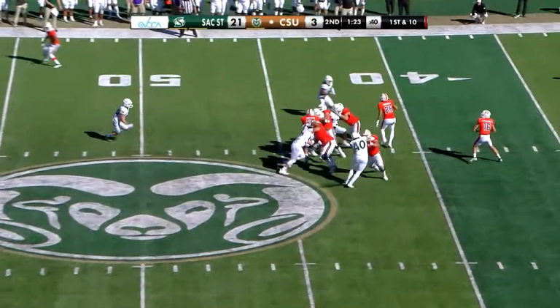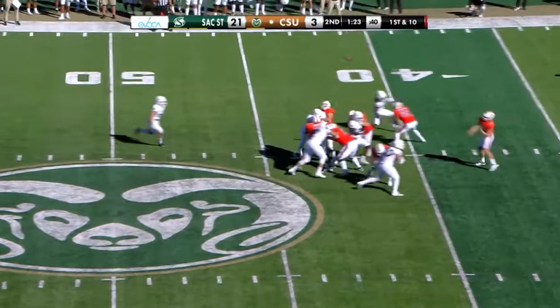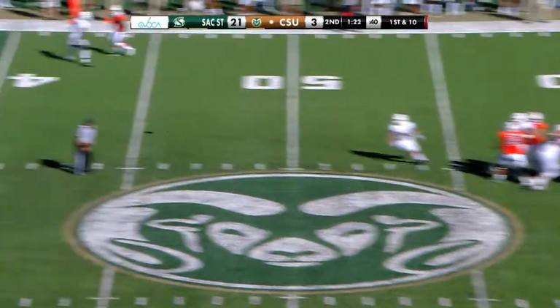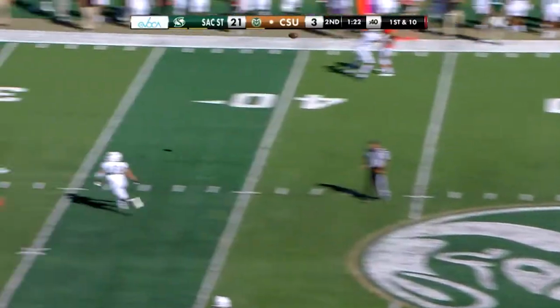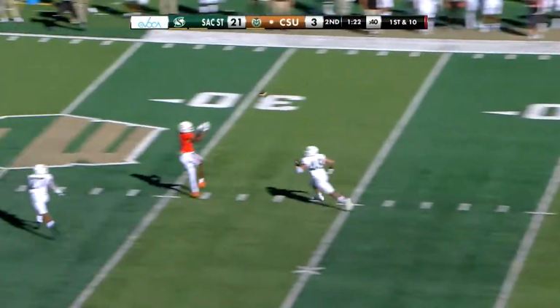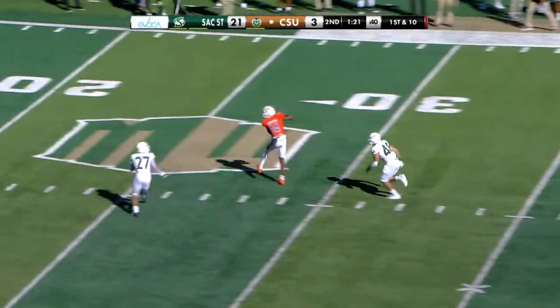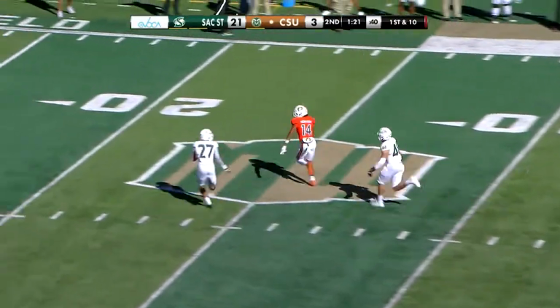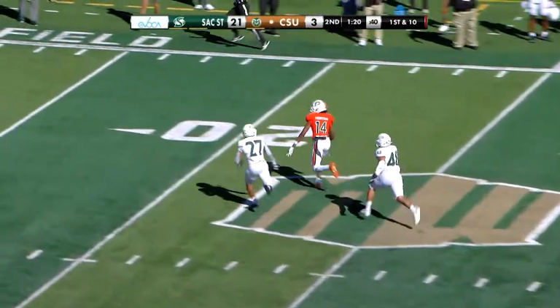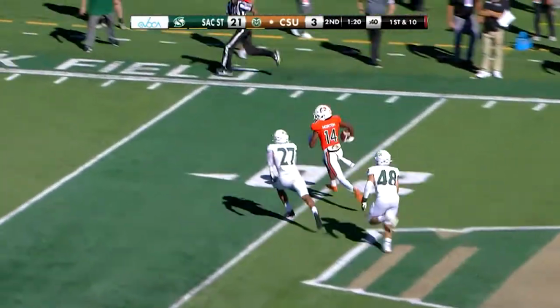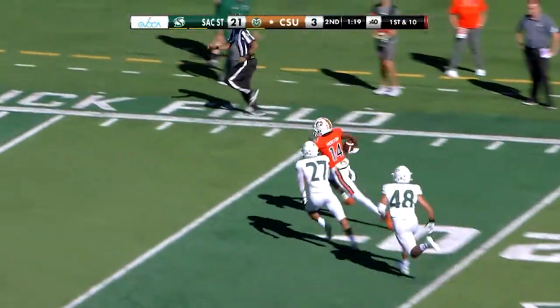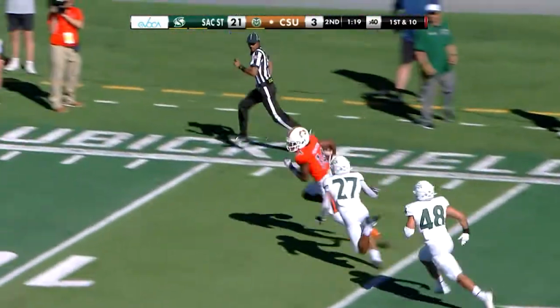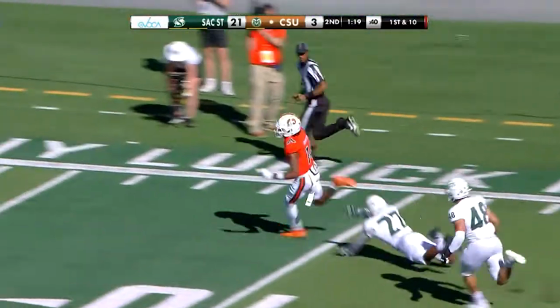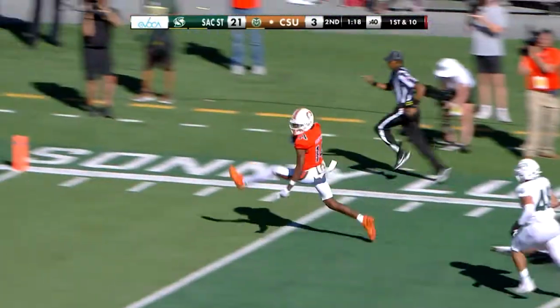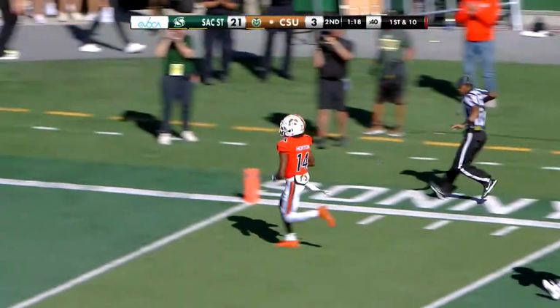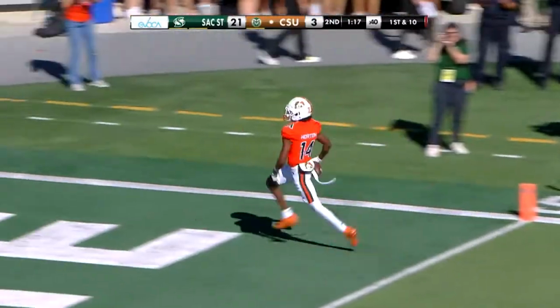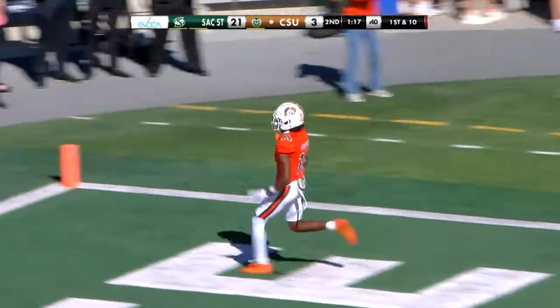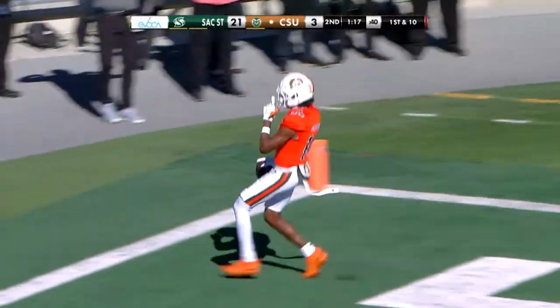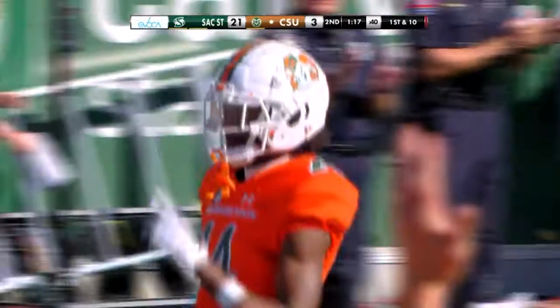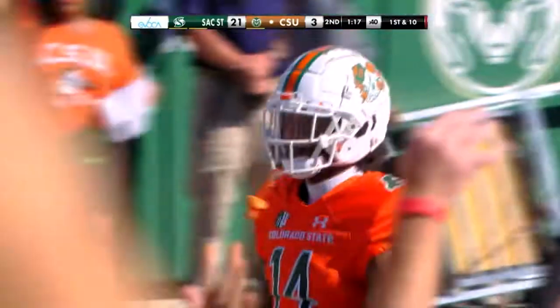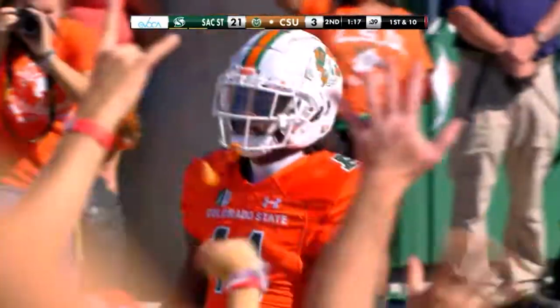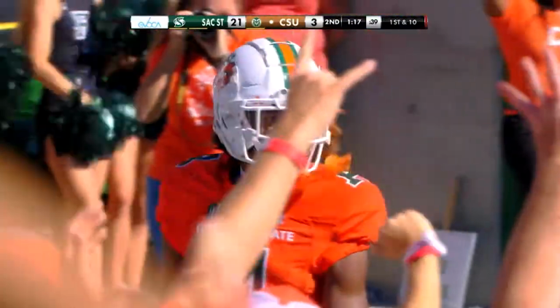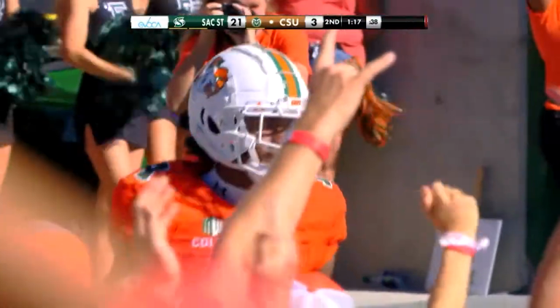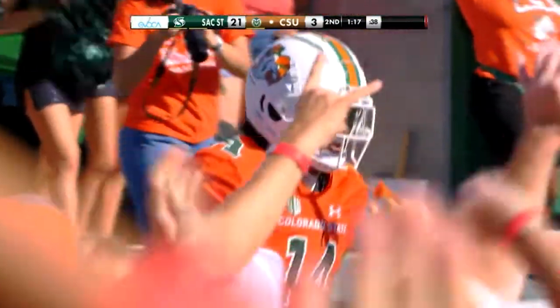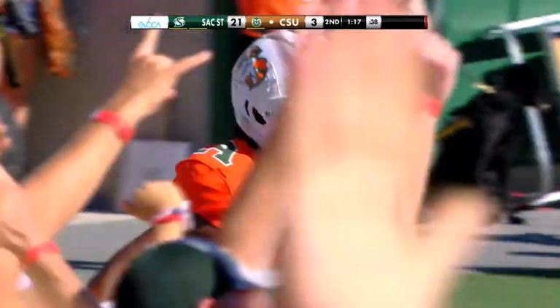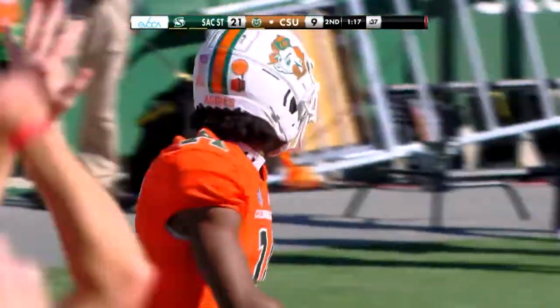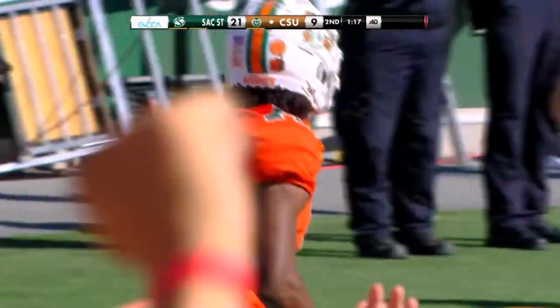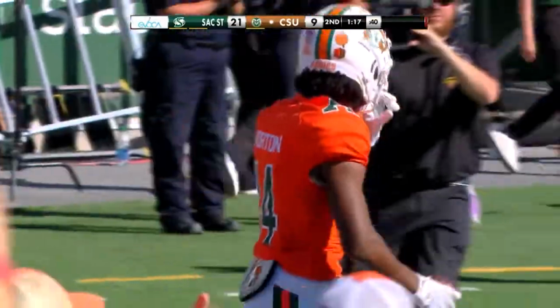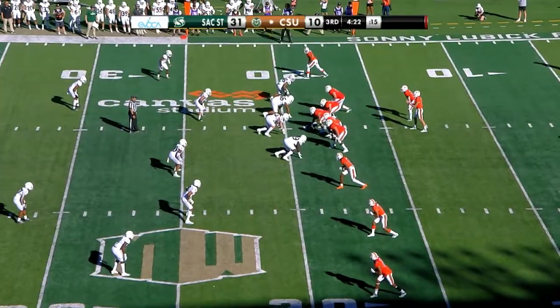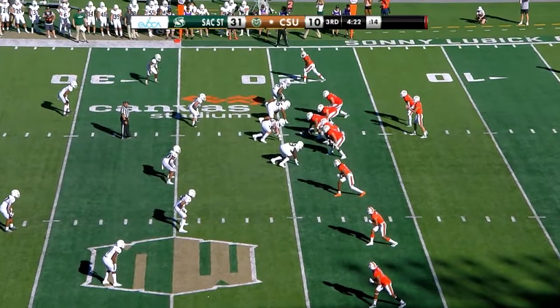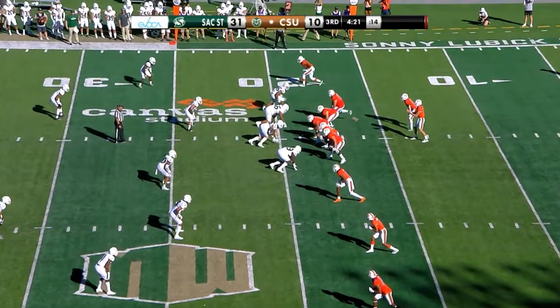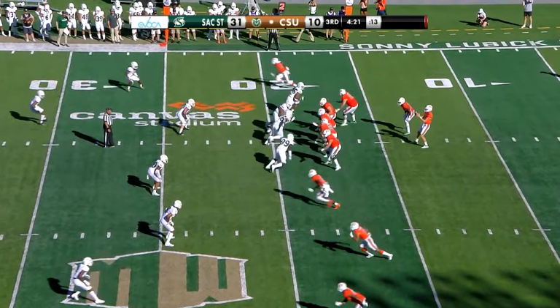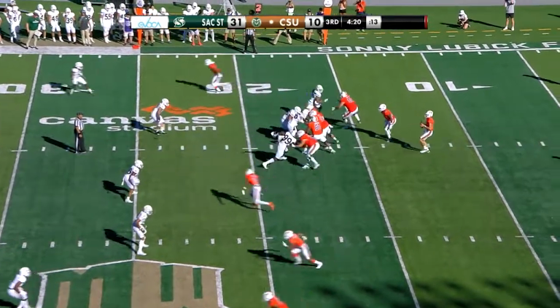Fowler, Nicolosi to air it out. Deep ball — Horton wide open. Here's Torrey Horton, got to the edge. Touchdown Colorado State, a 52-yard connection. Sack it down to six for Colorado State.